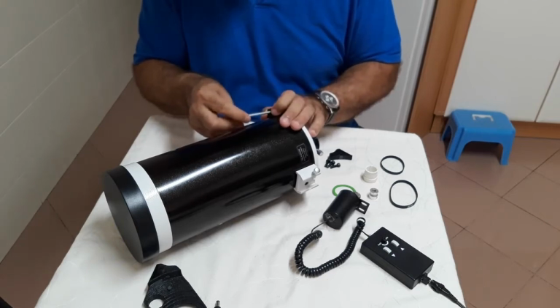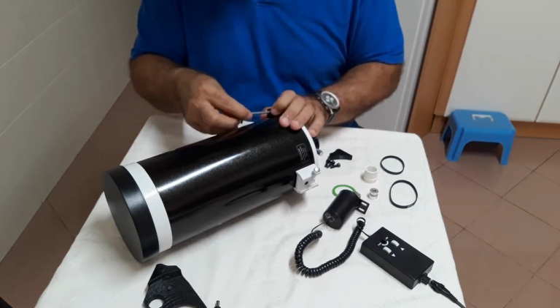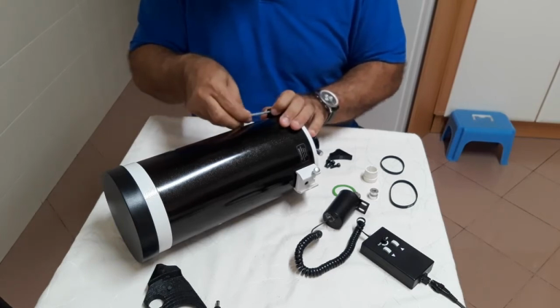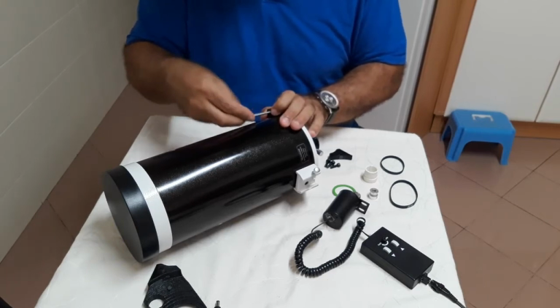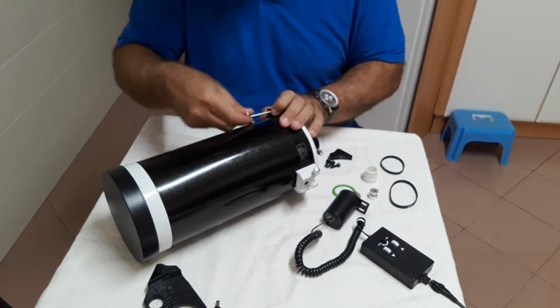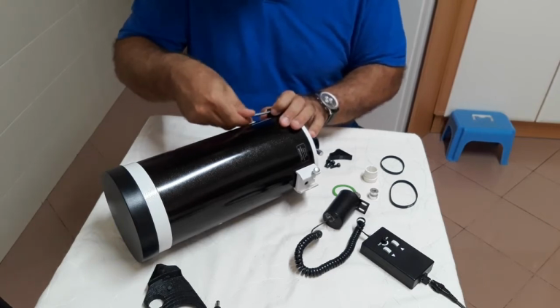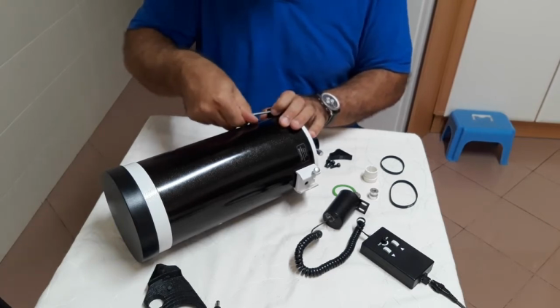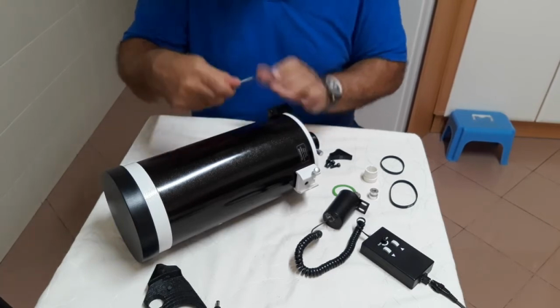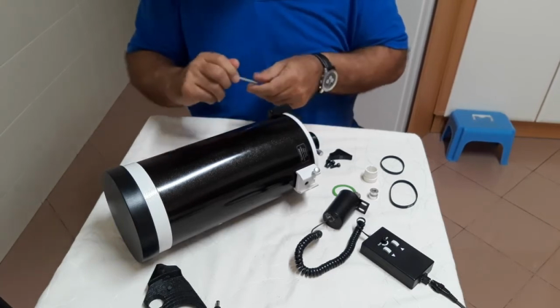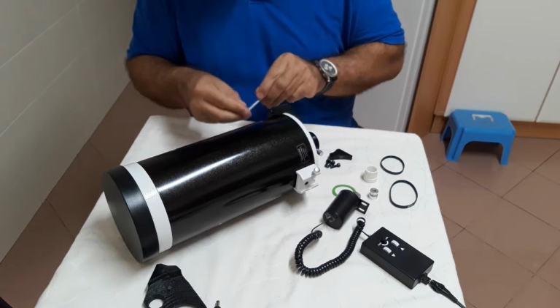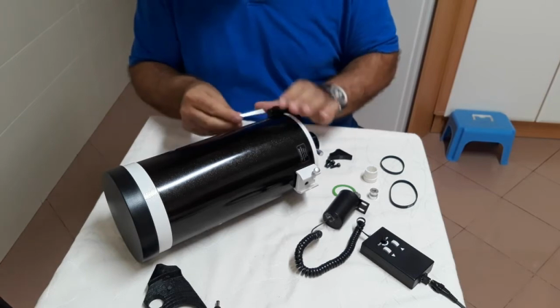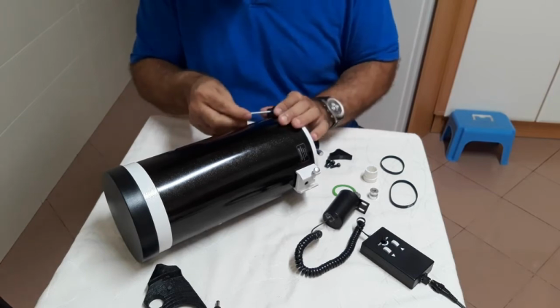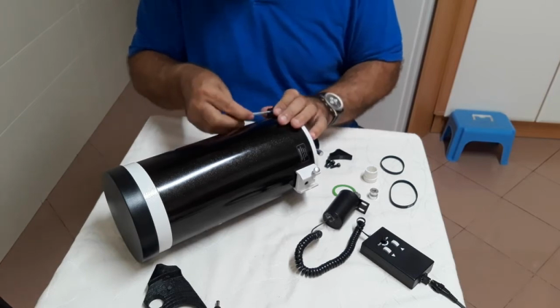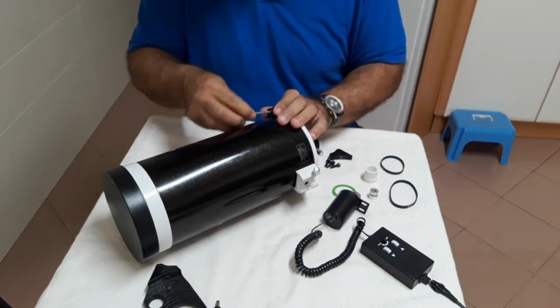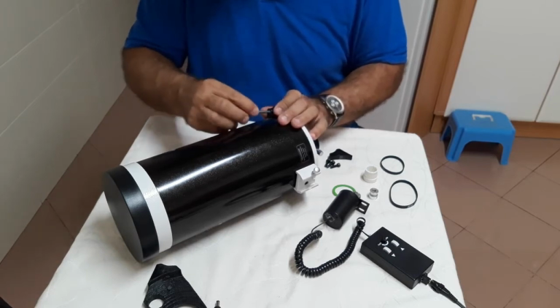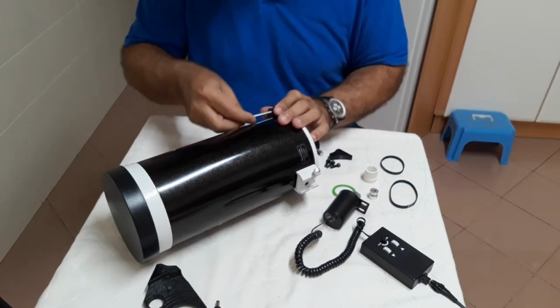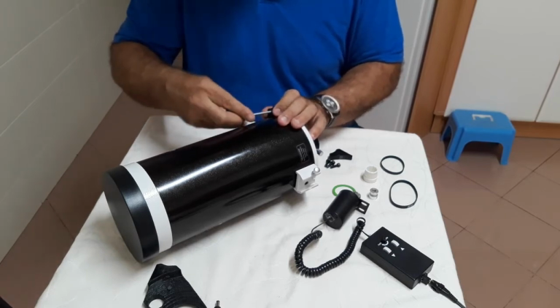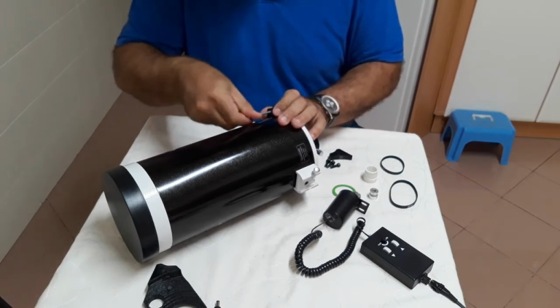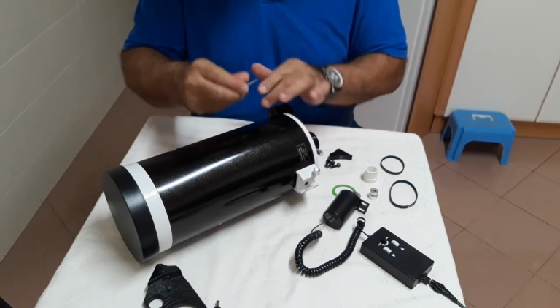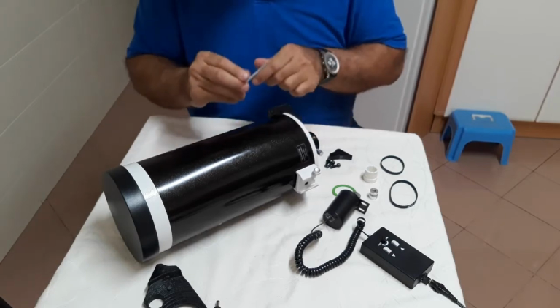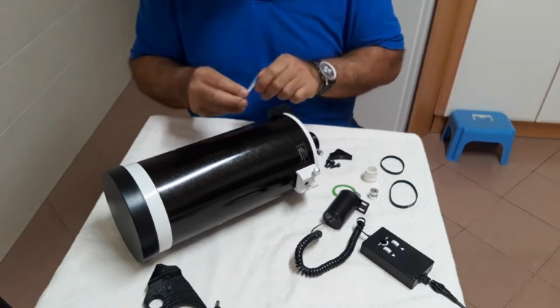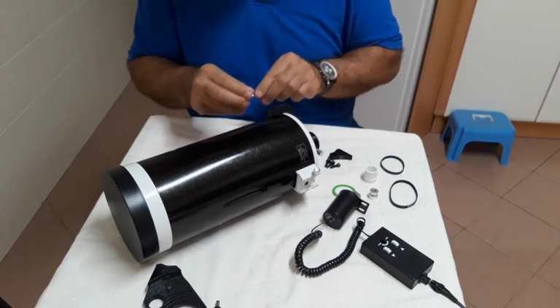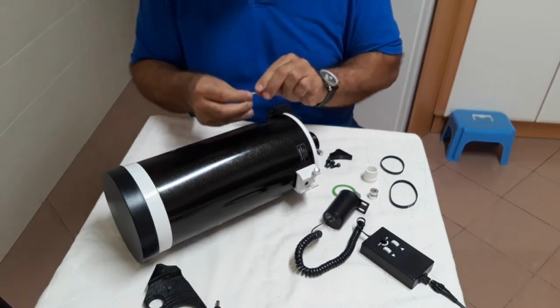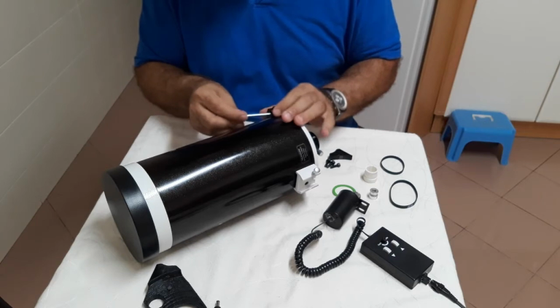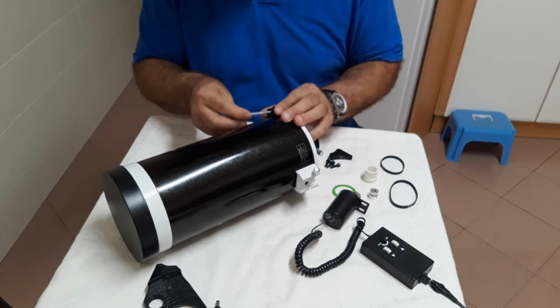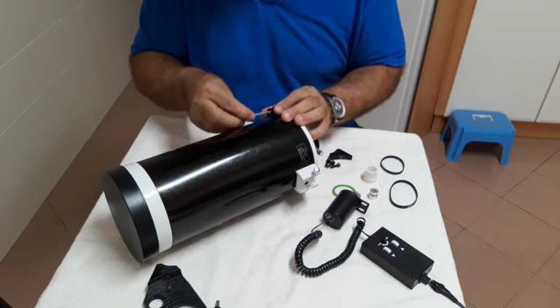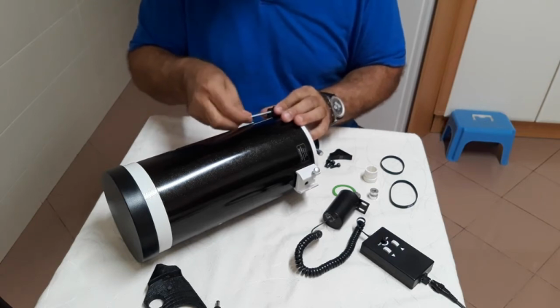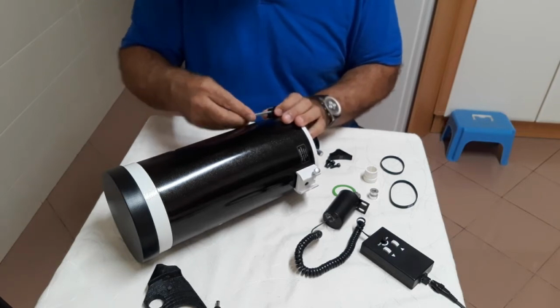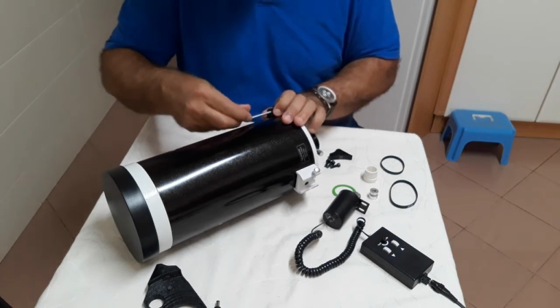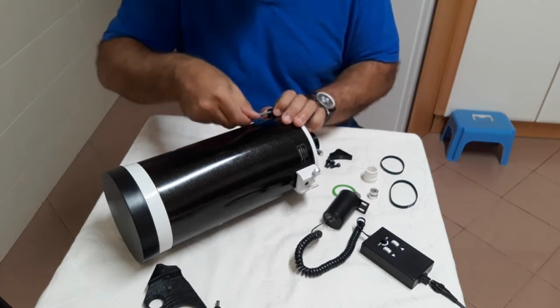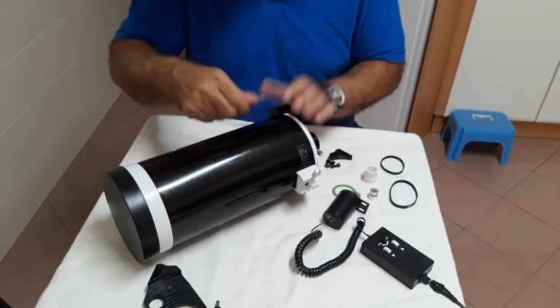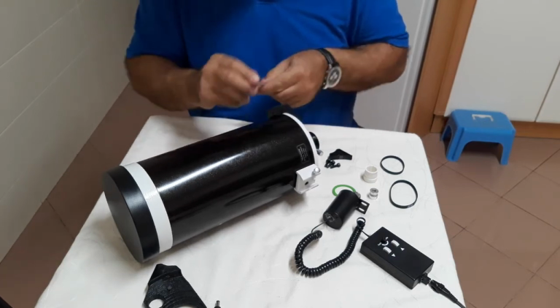Inside the adapter are three nuts to hold the screws. Do not put much torque on the screws or you may damage the adapter. With this solution you may leave the adapter after a session and there is no need to constantly remove it between sessions.